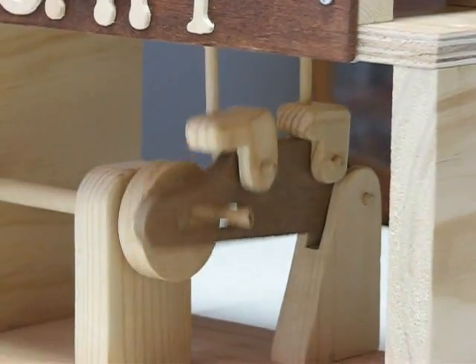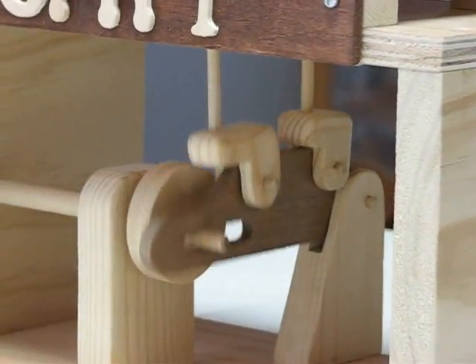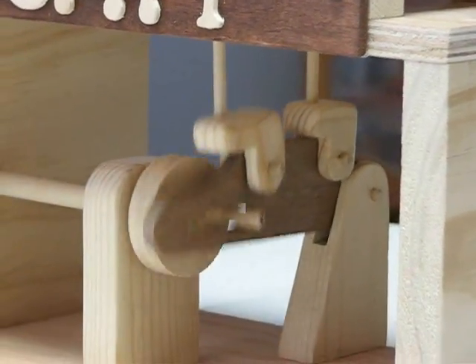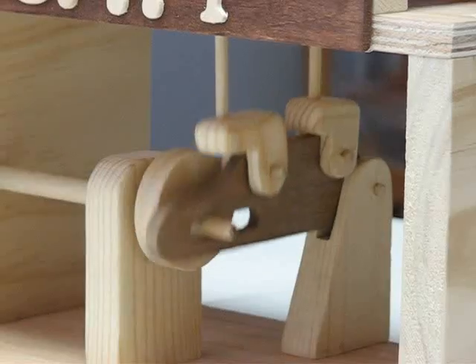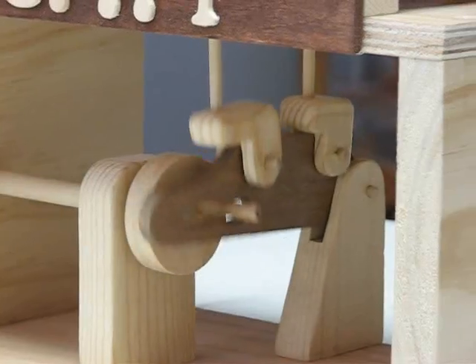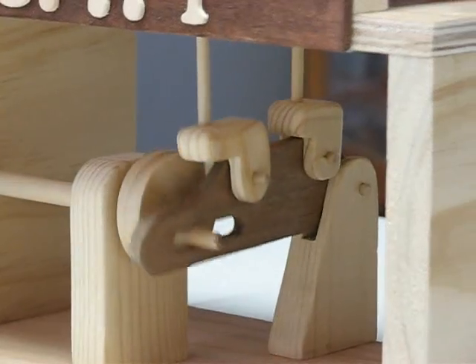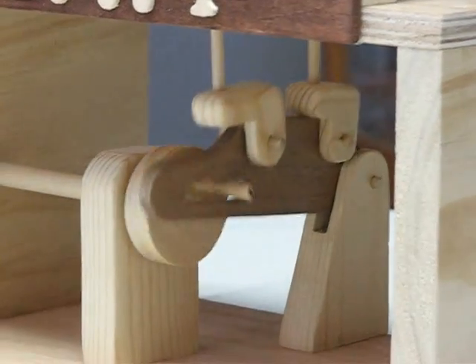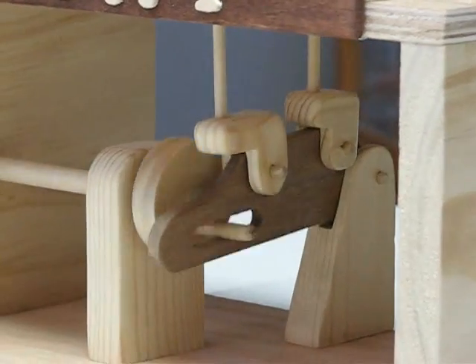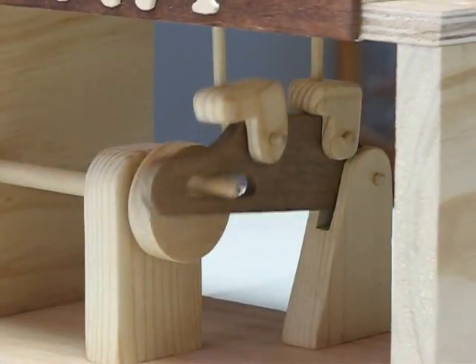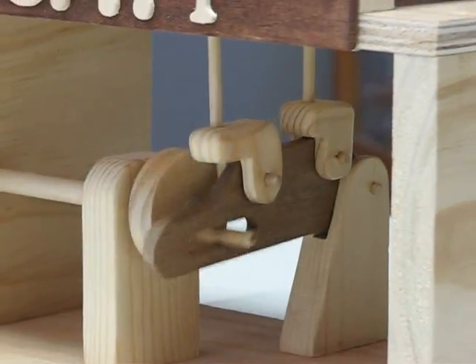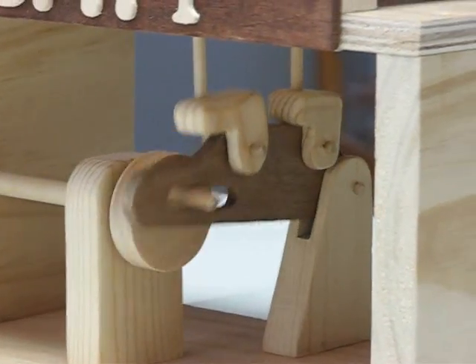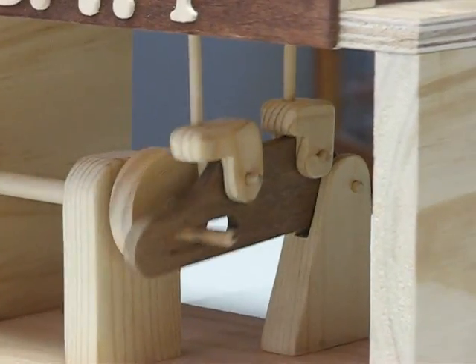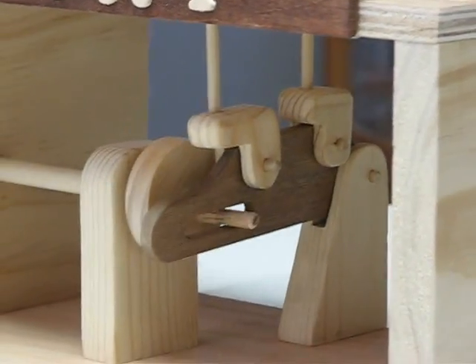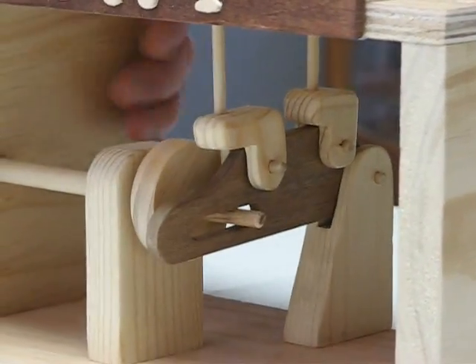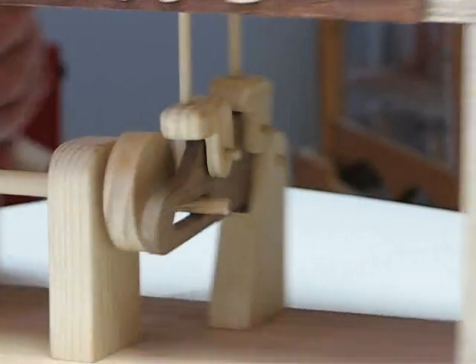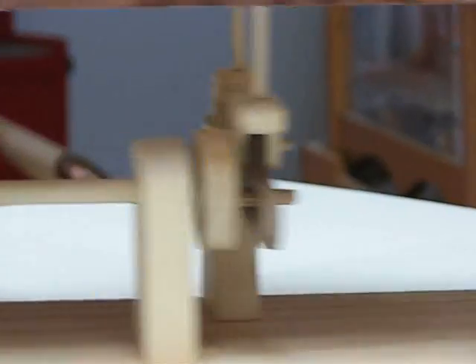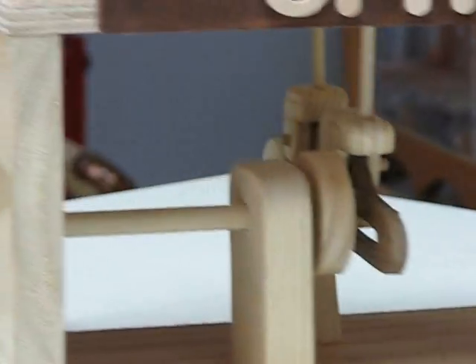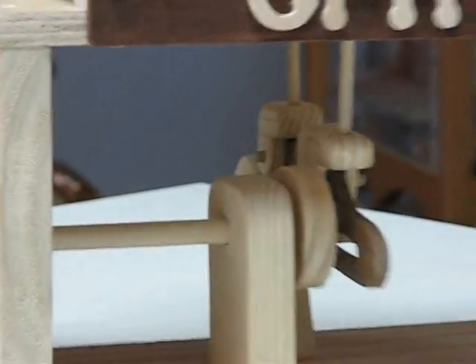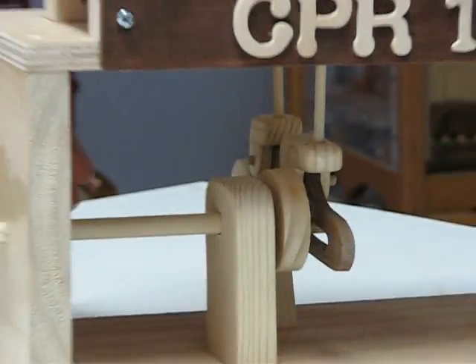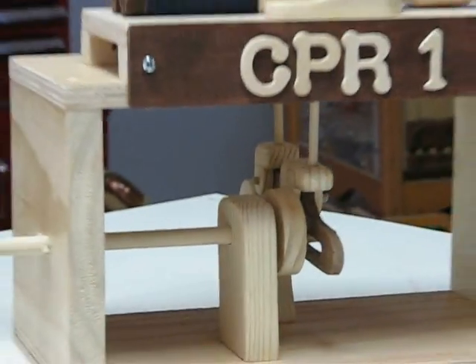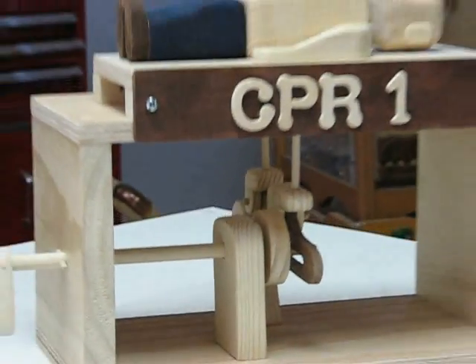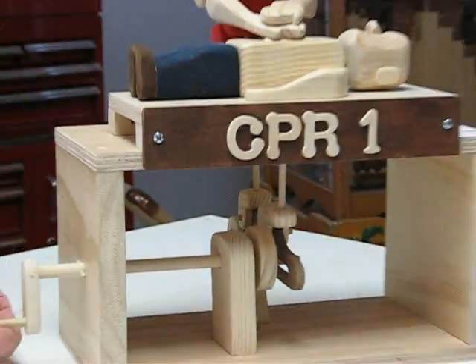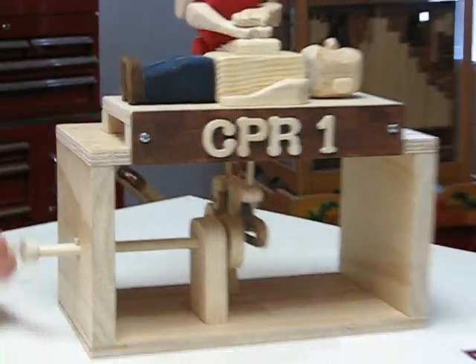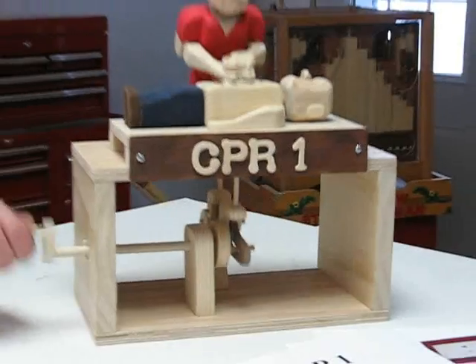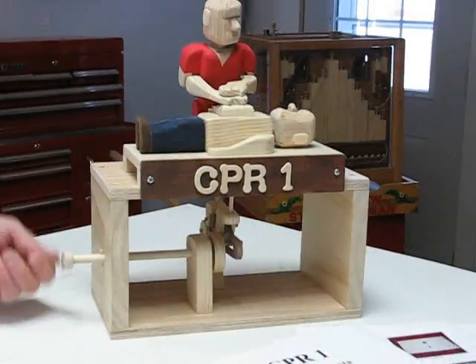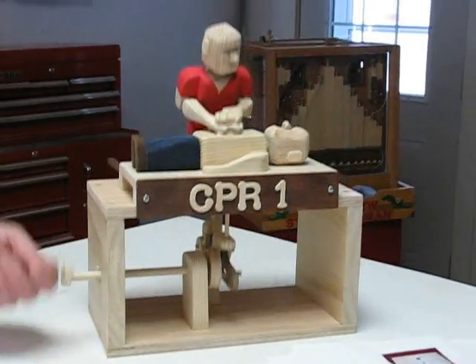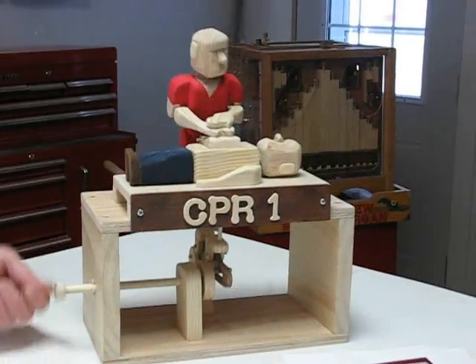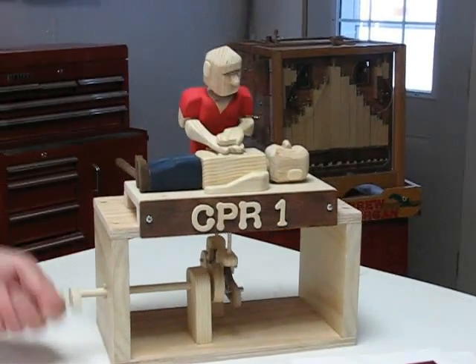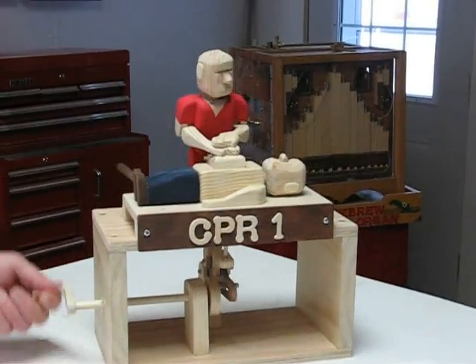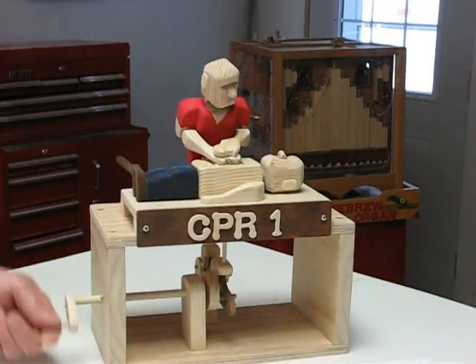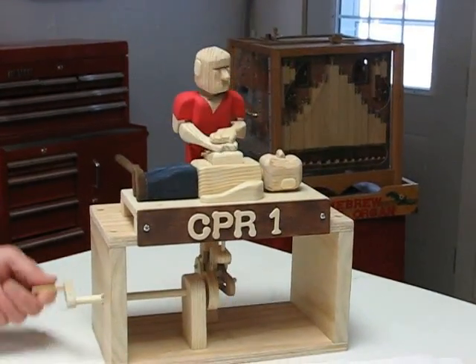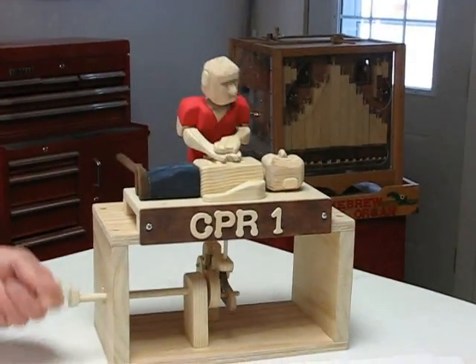And there you can see the action taking place. And again from the front, you can see it's a fairly smooth operation.